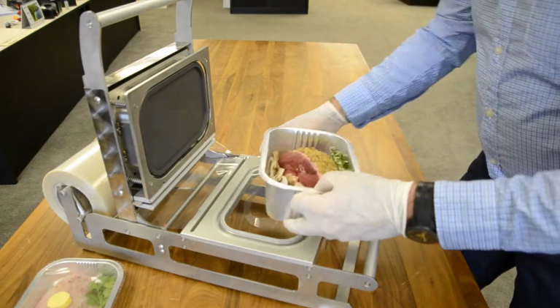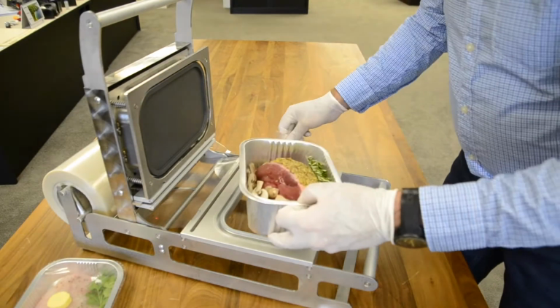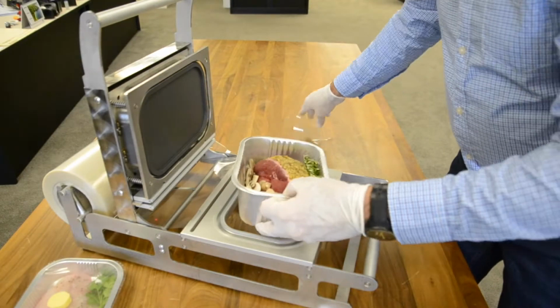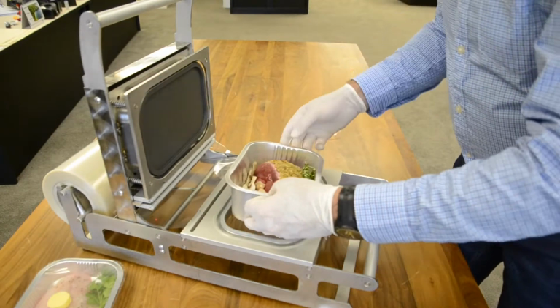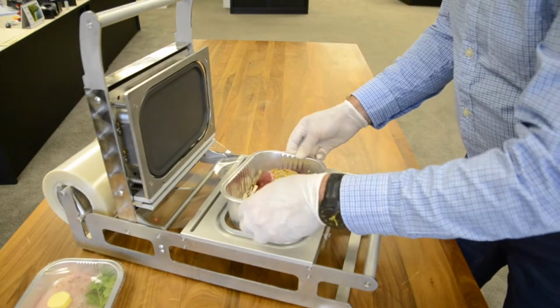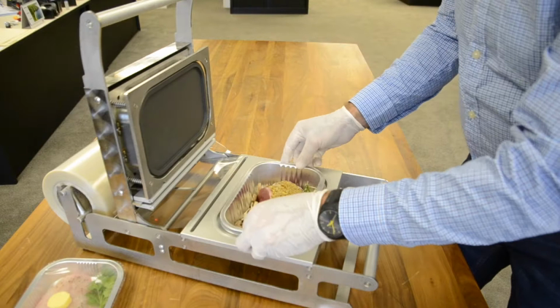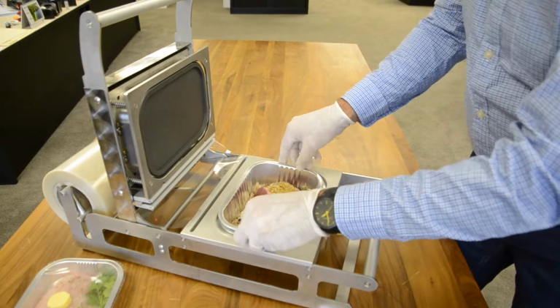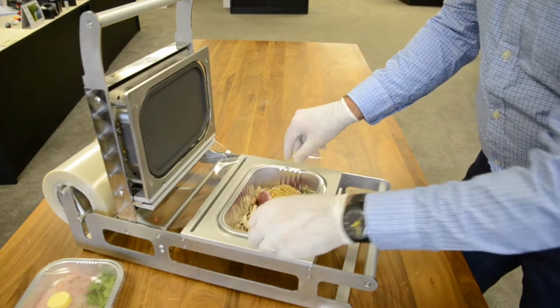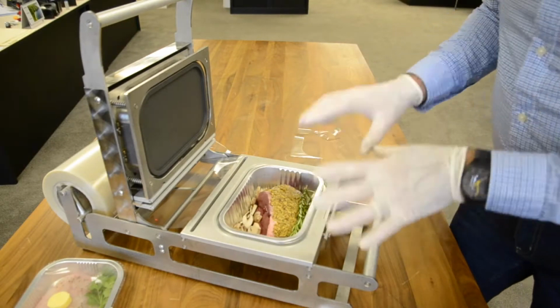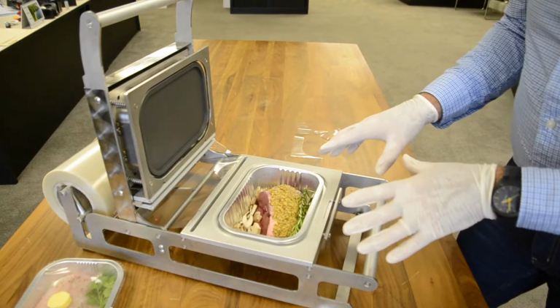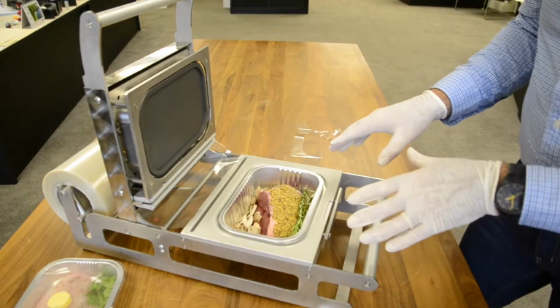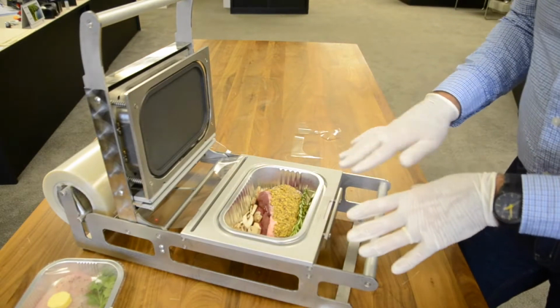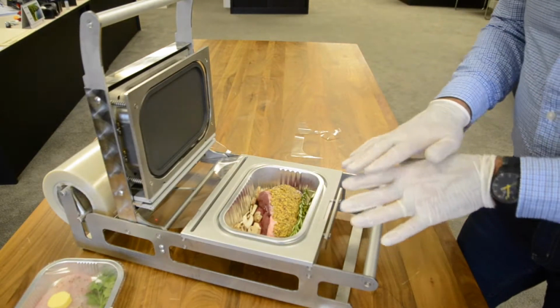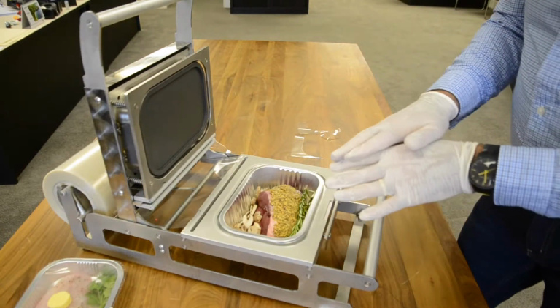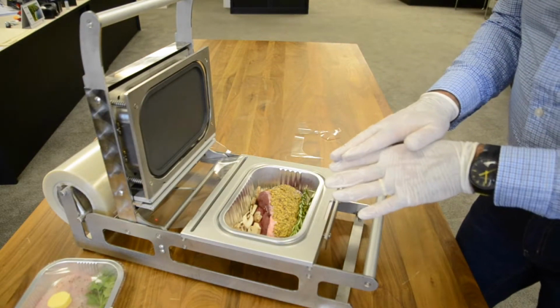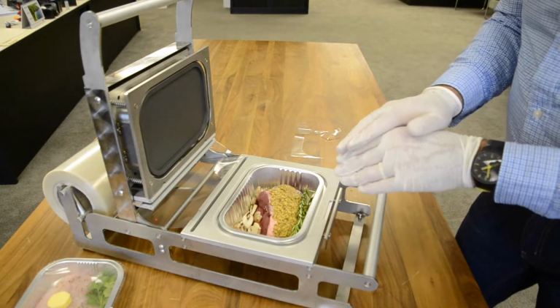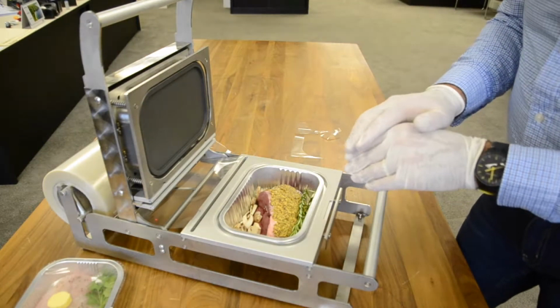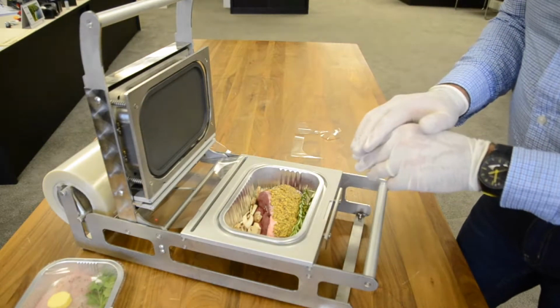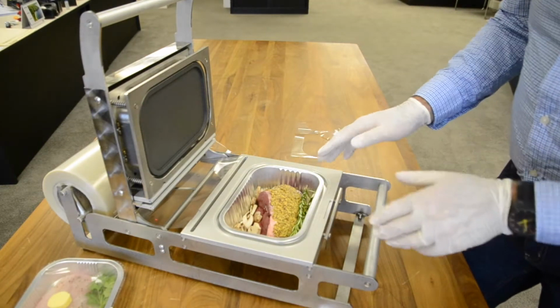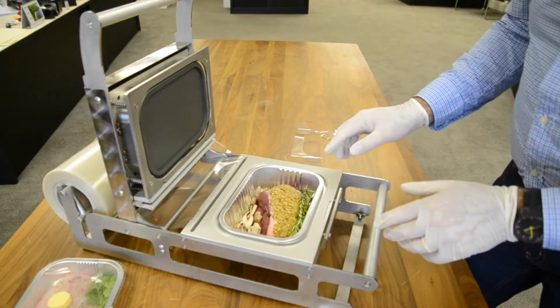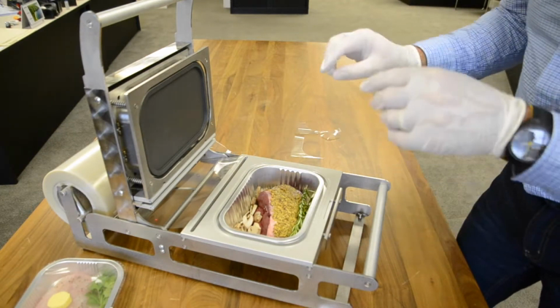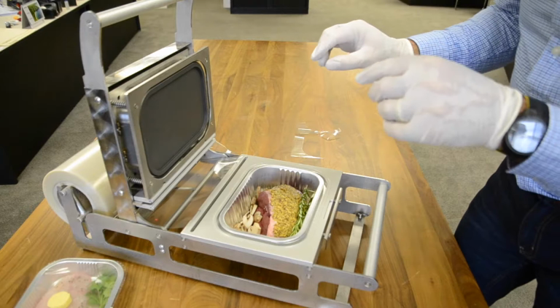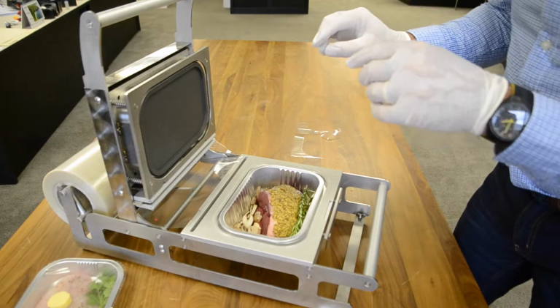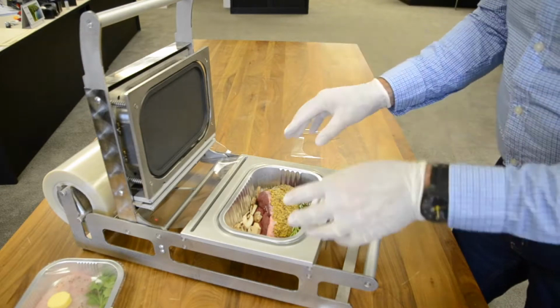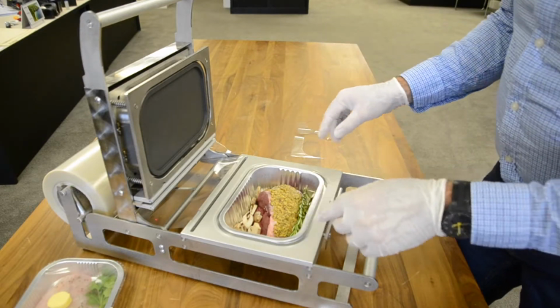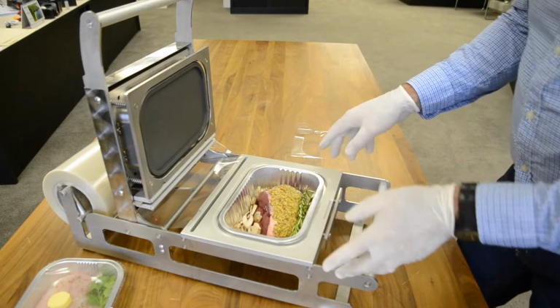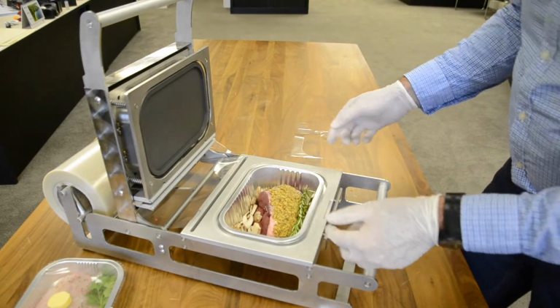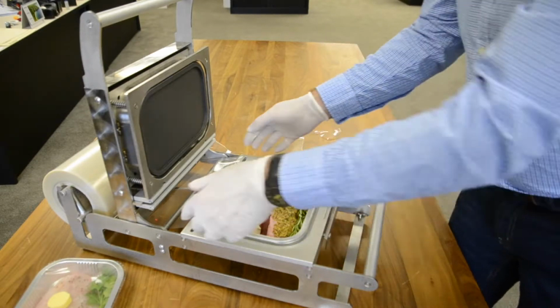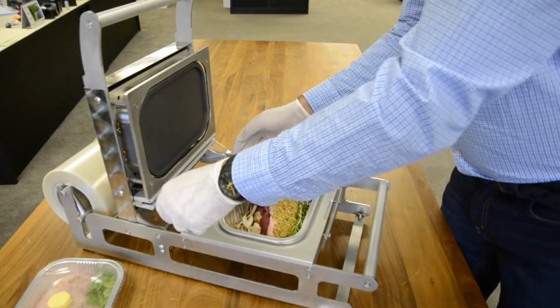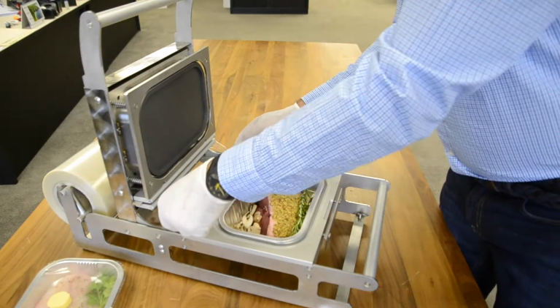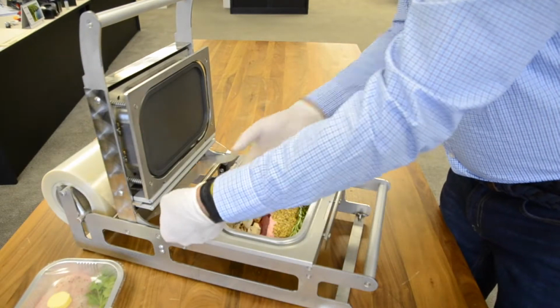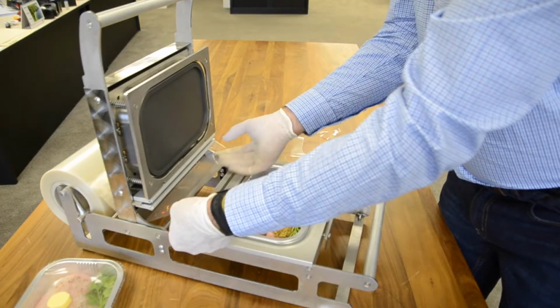Finally, in the 70ml deep tray, we've done a lamb roast. We've got a little bit of mustard over the top, some cut mushrooms, and some fresh rosemary.